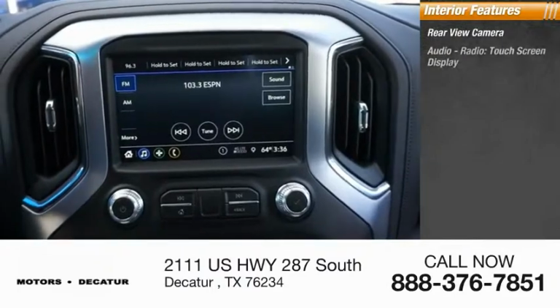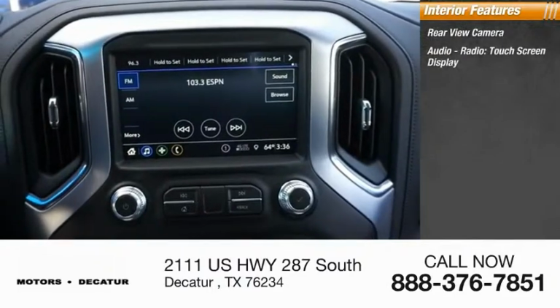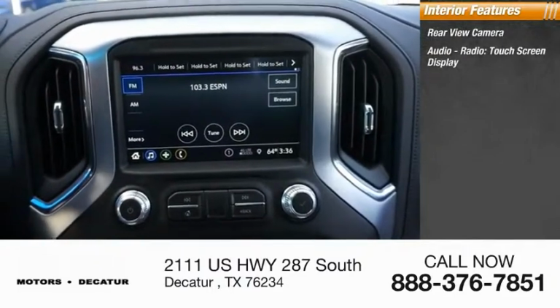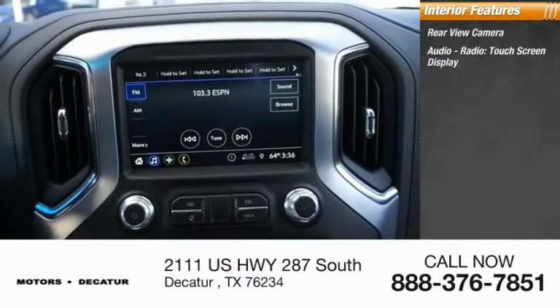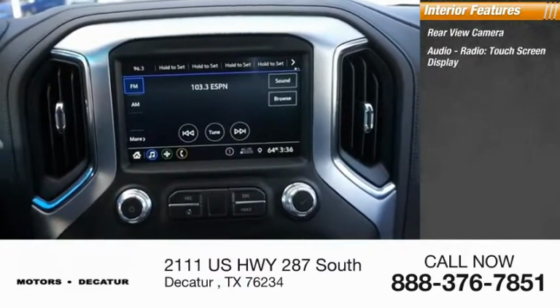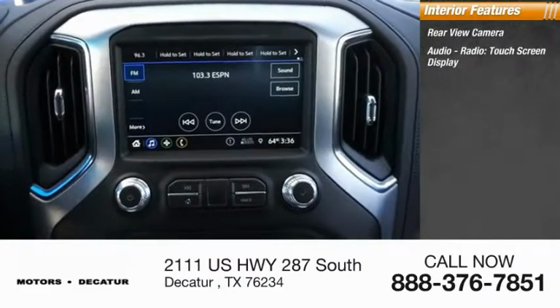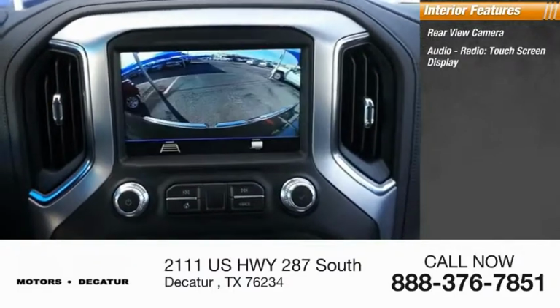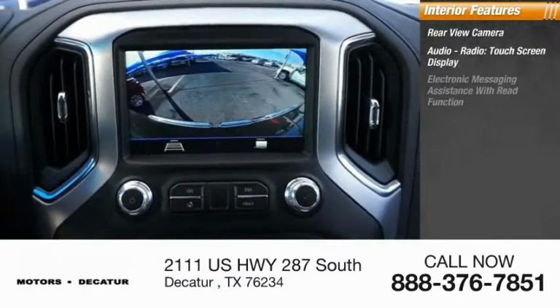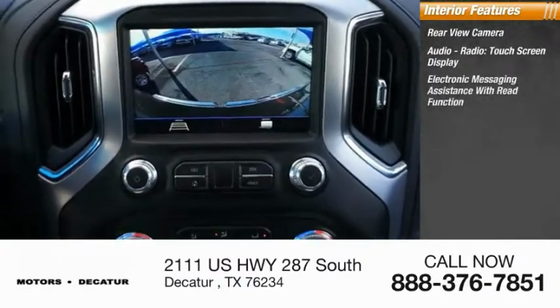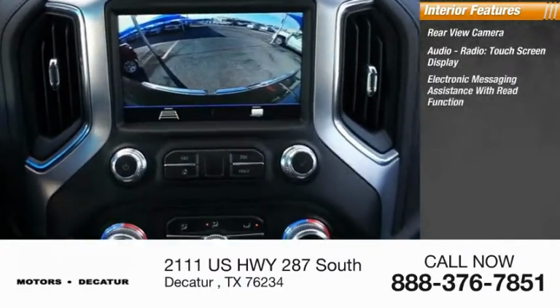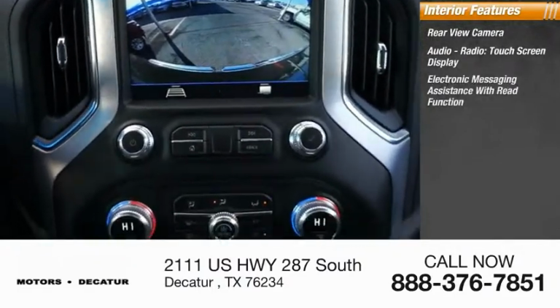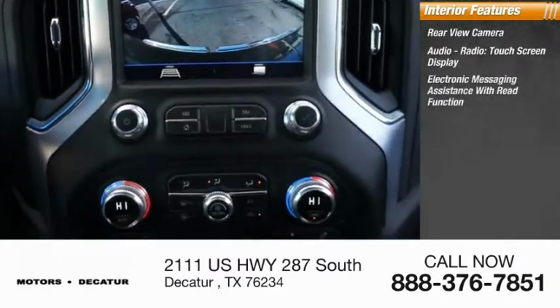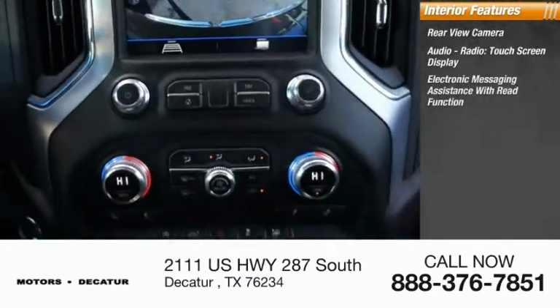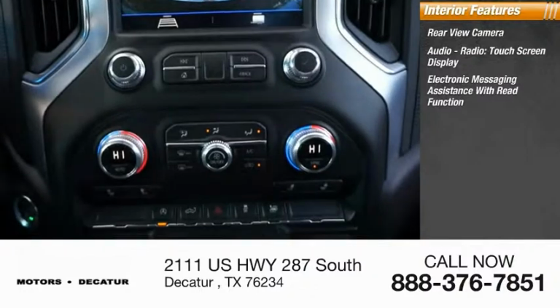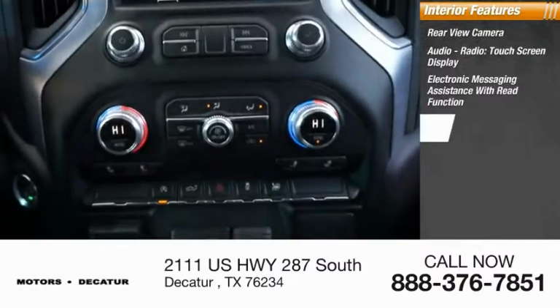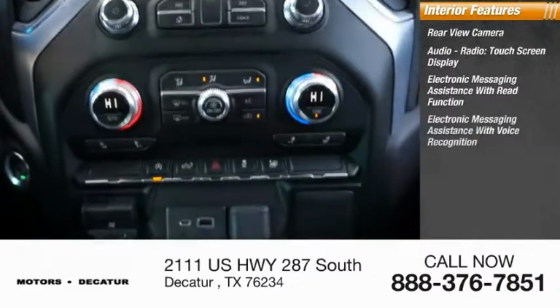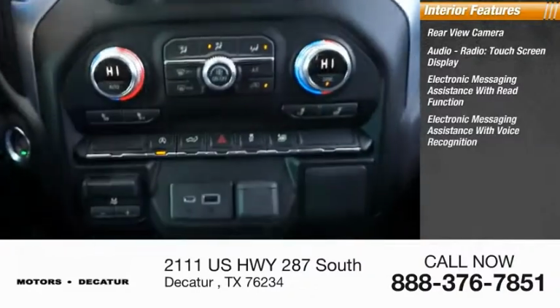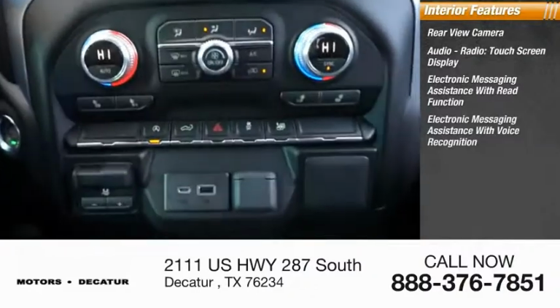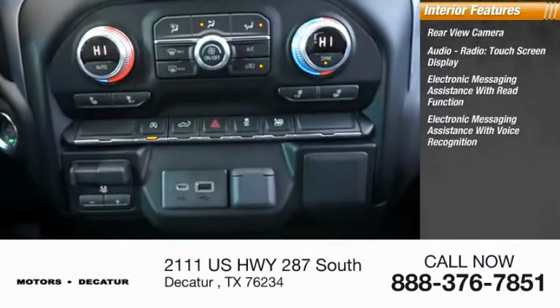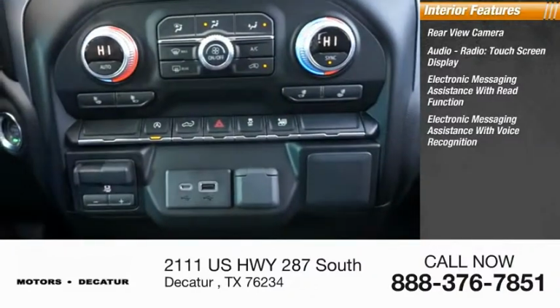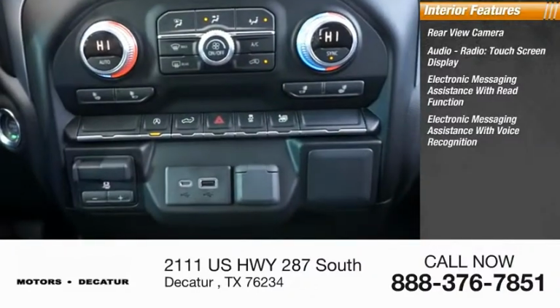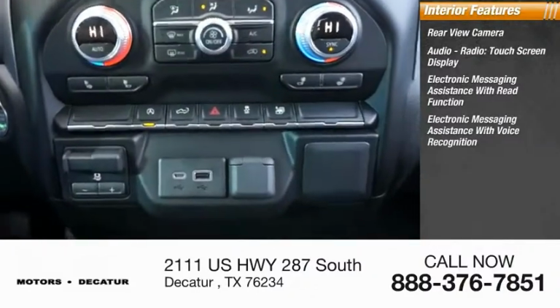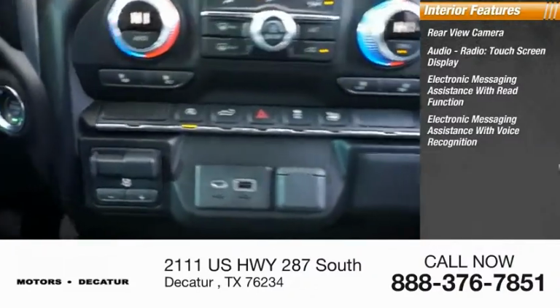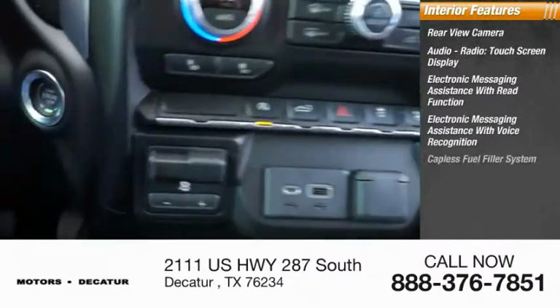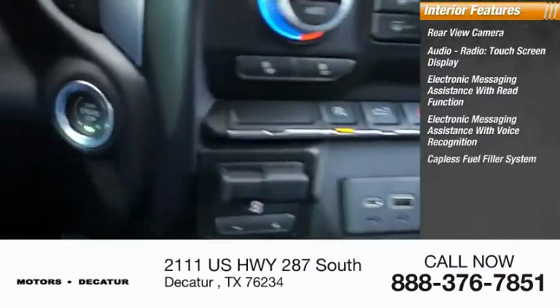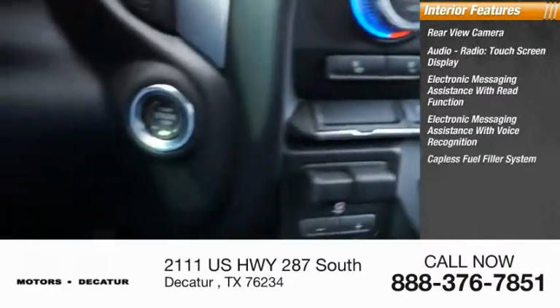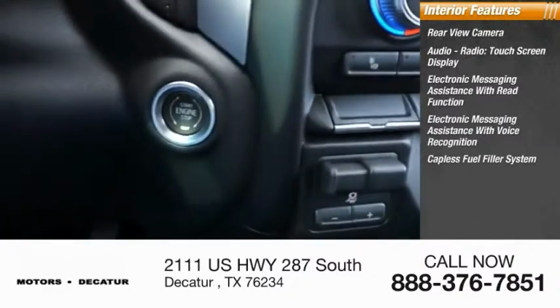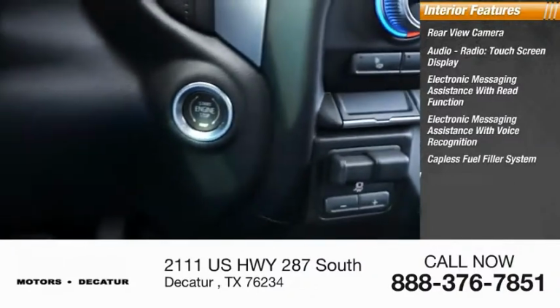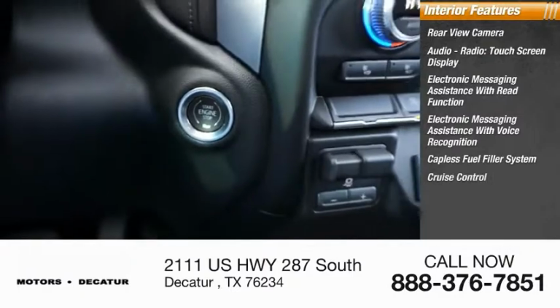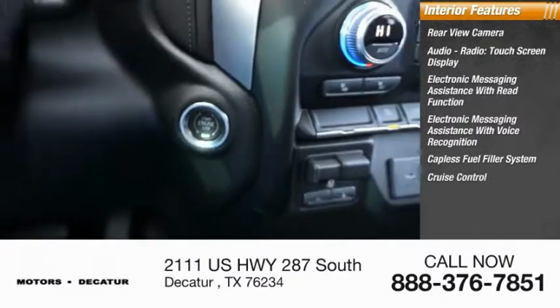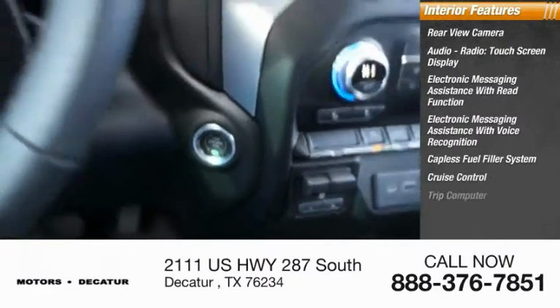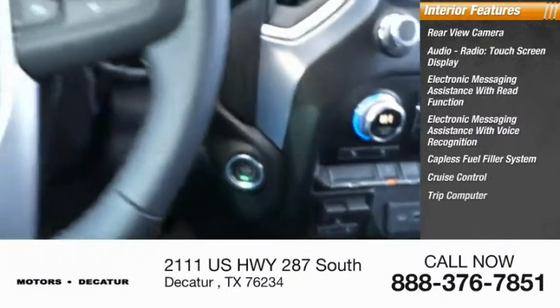Audio radio, touch screen display, electronic messaging assistance with read function, electronic messaging assistance with voice recognition, capless fuel filler system, cruise control, and trip computer.